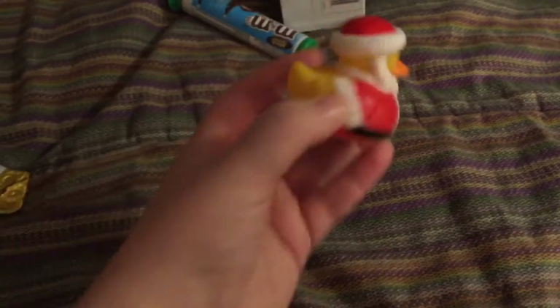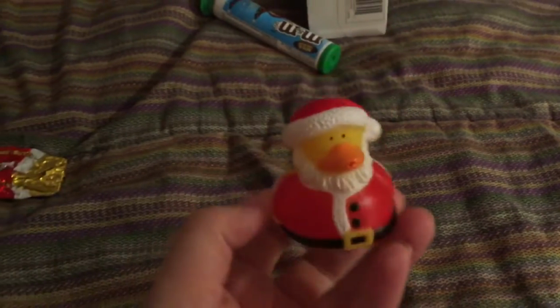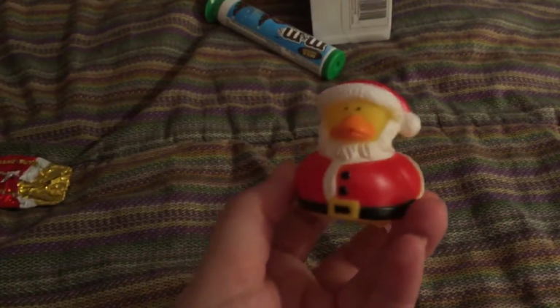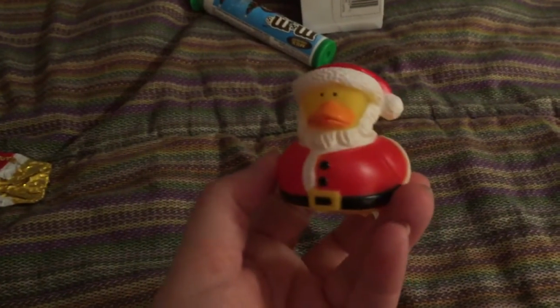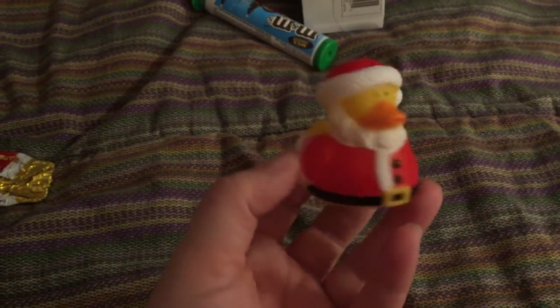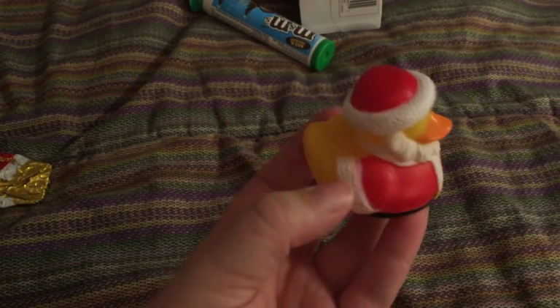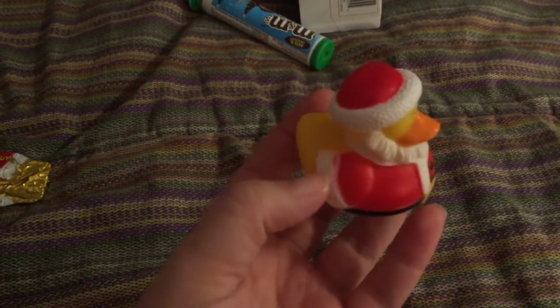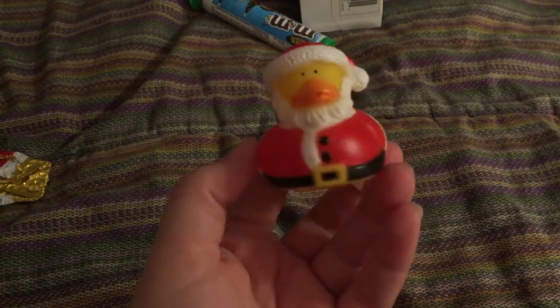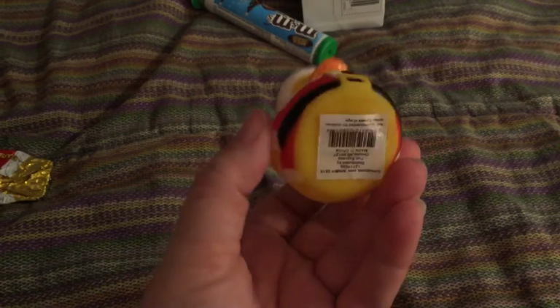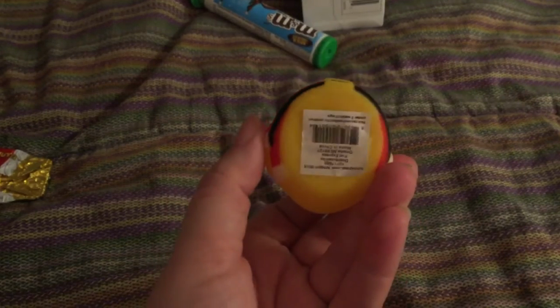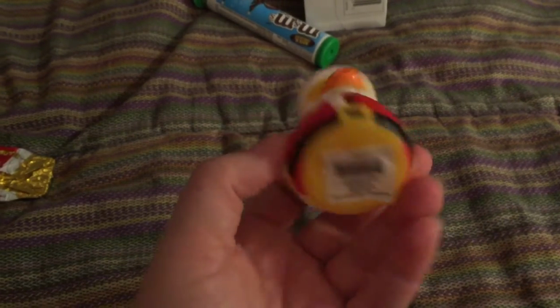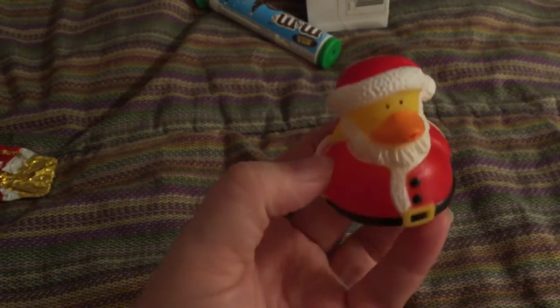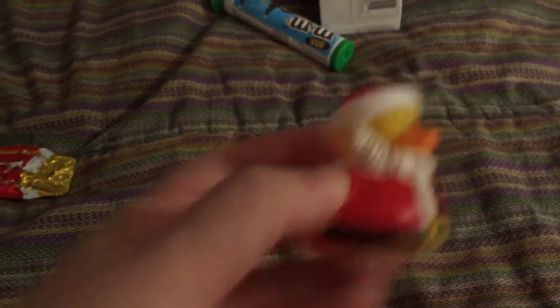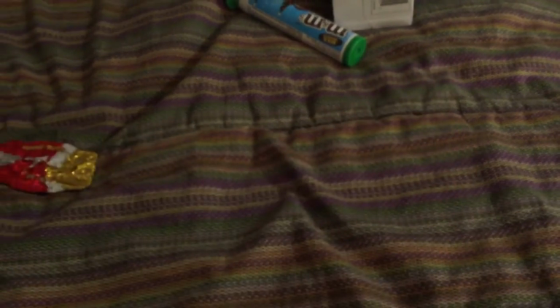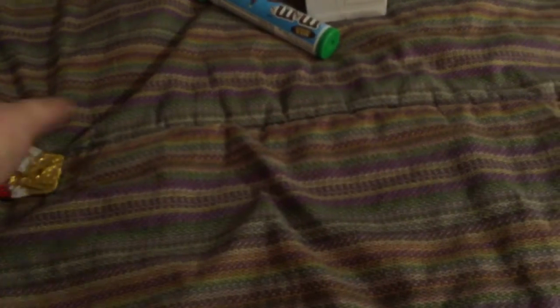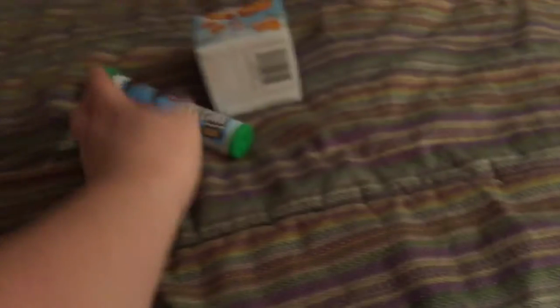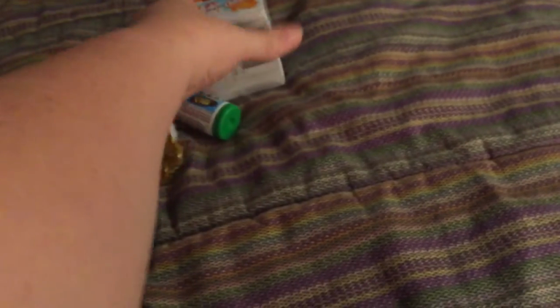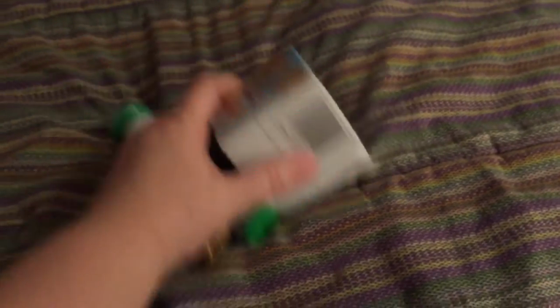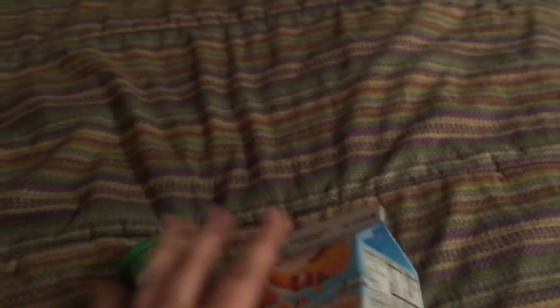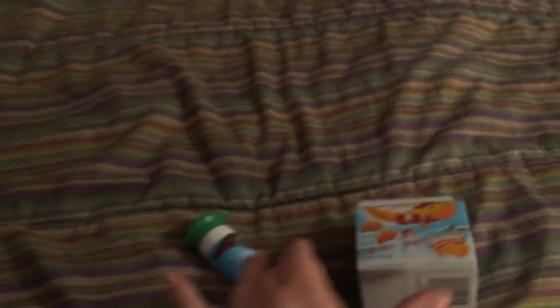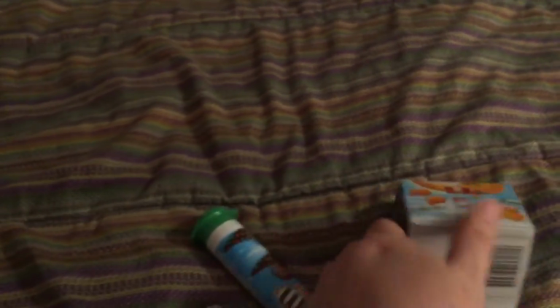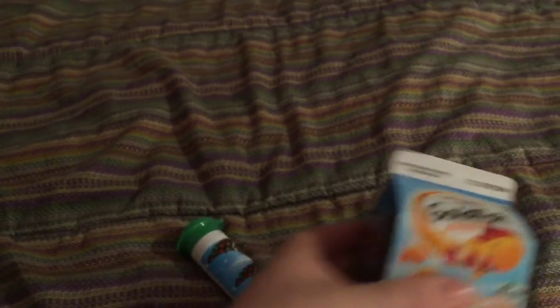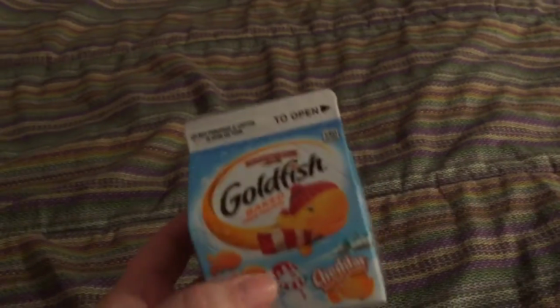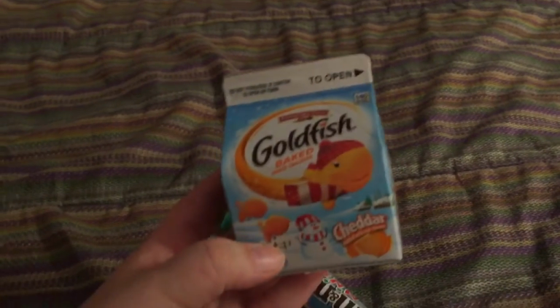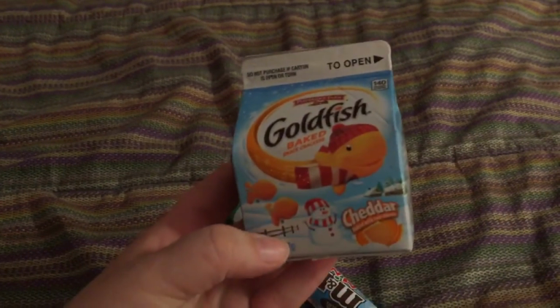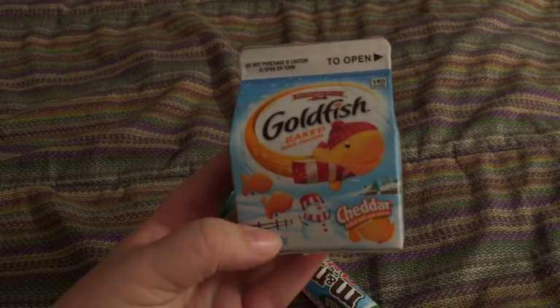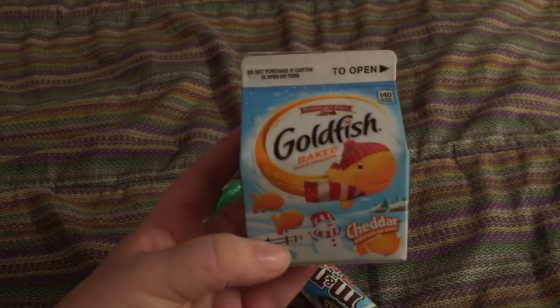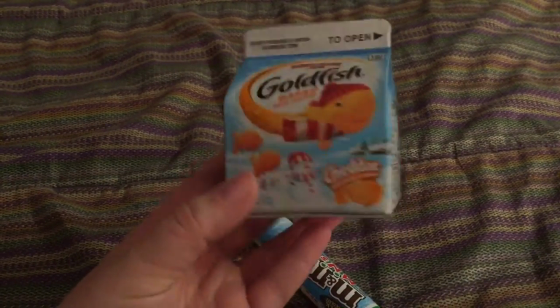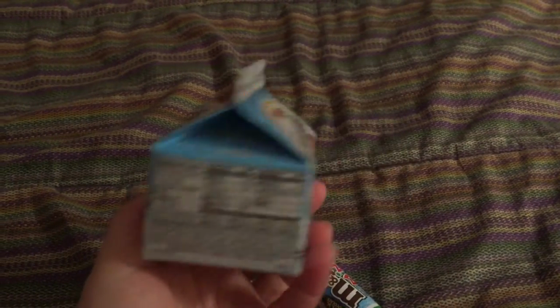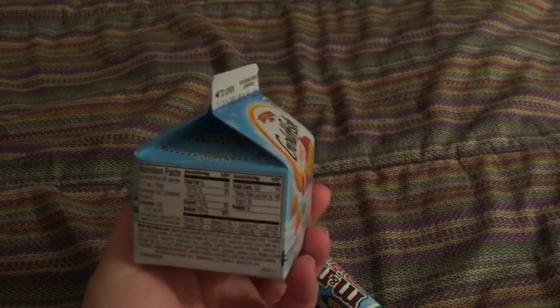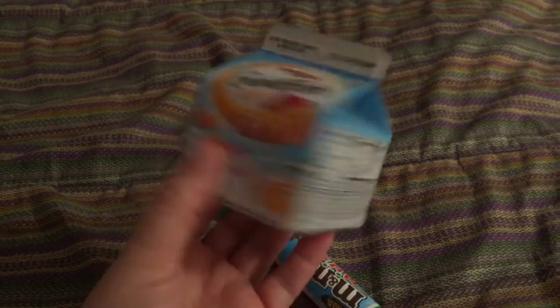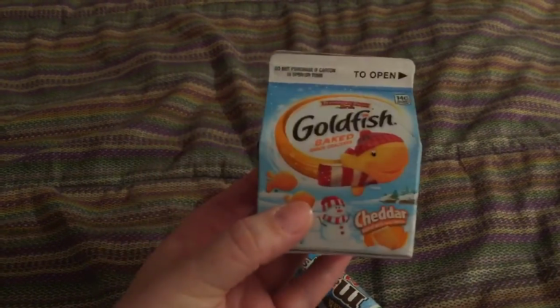And this little Santa Rubber Ducky — I believe I got this one at Toys R Us. Then along with the food, I got him a little thing of goldfish. He loves his goldfish. I think I picked this up at Walmart.